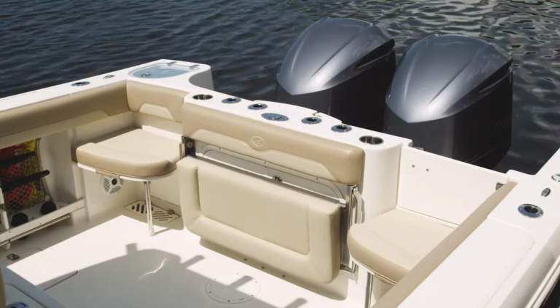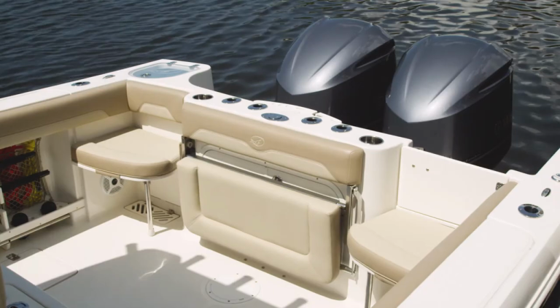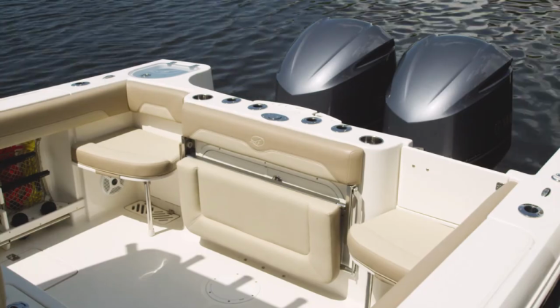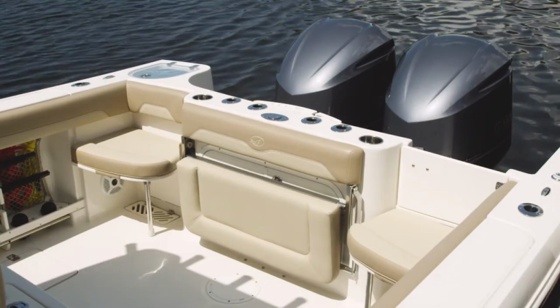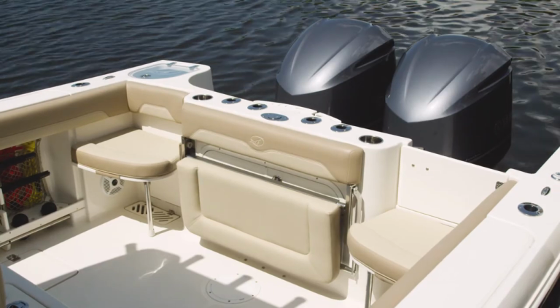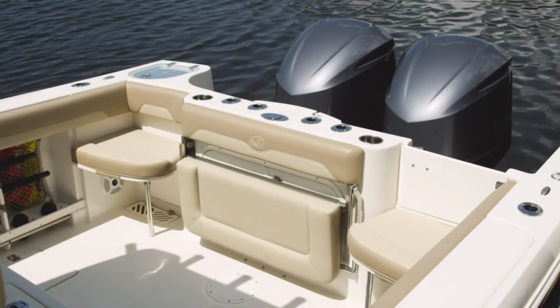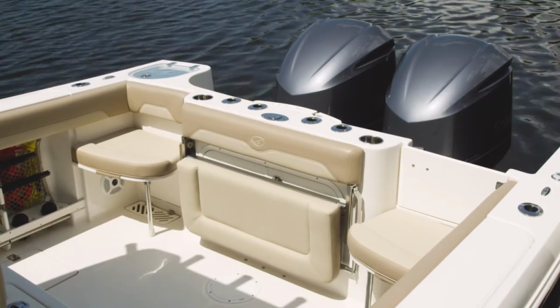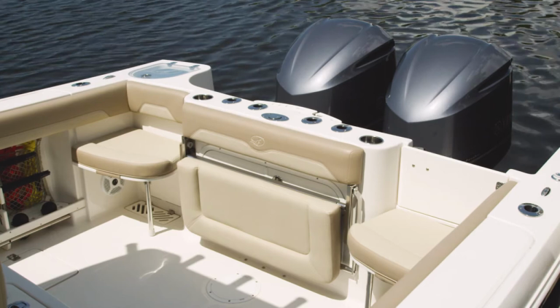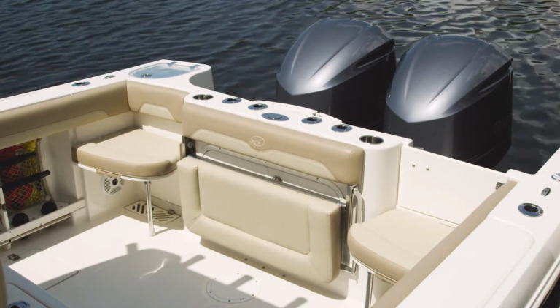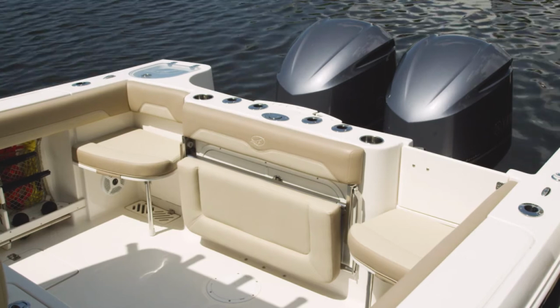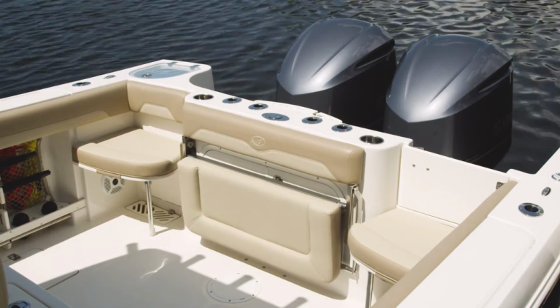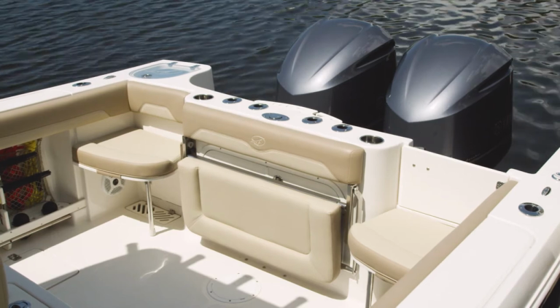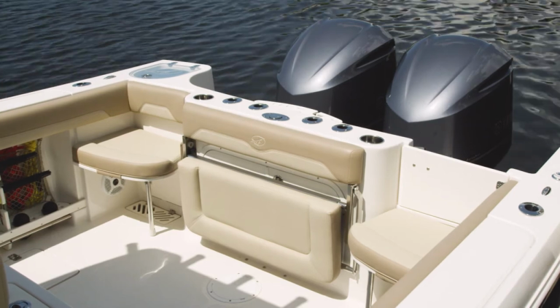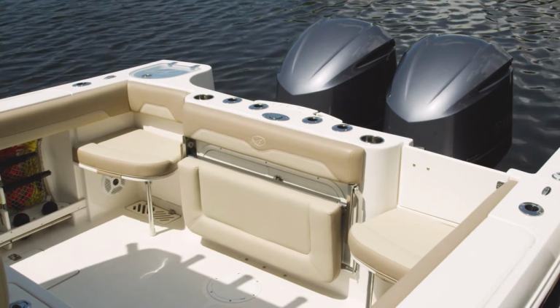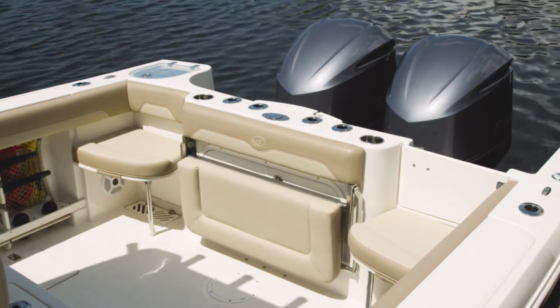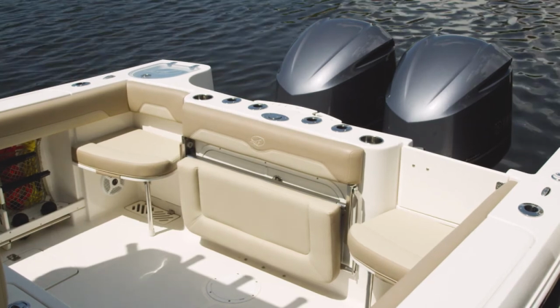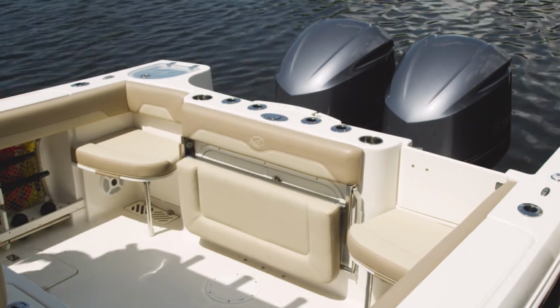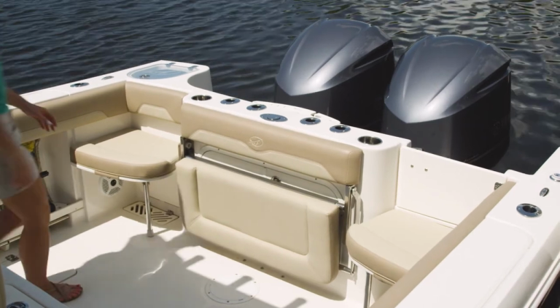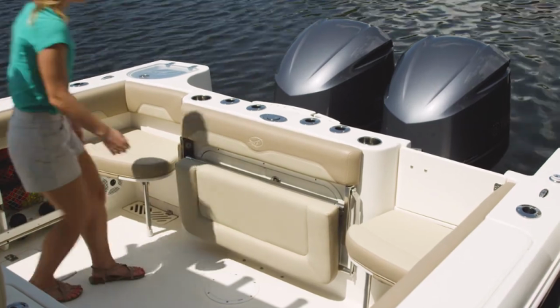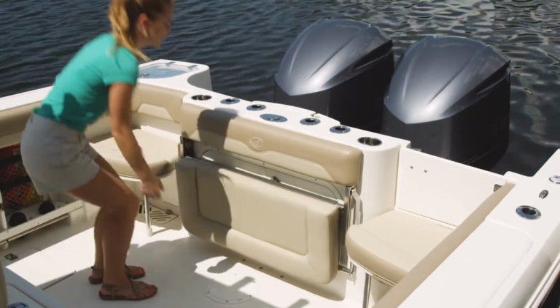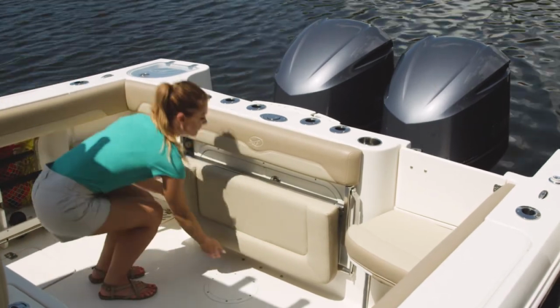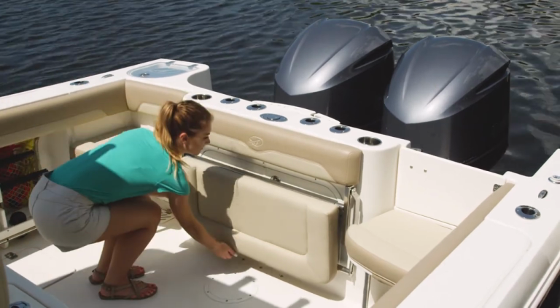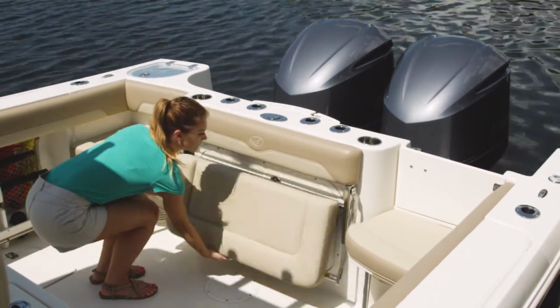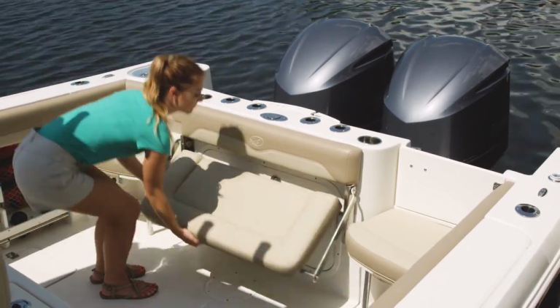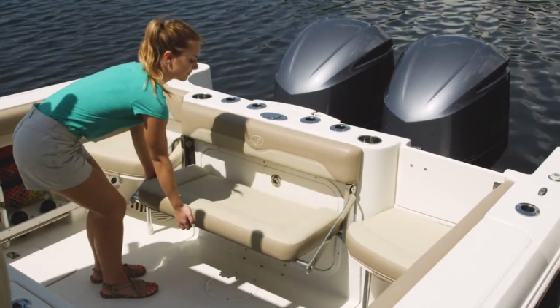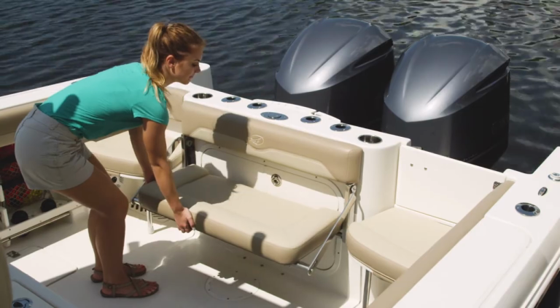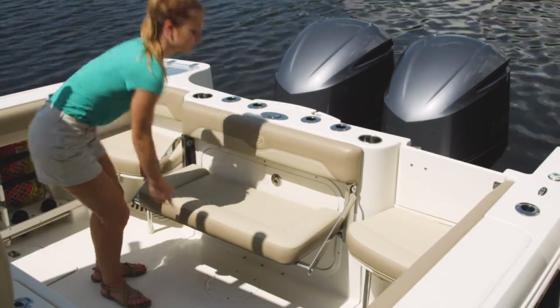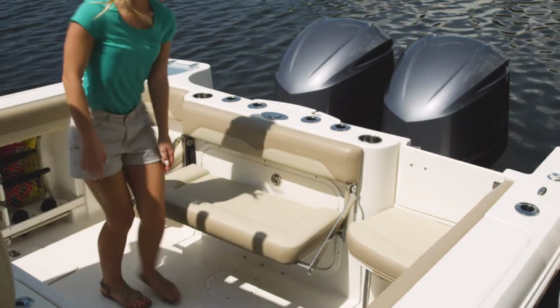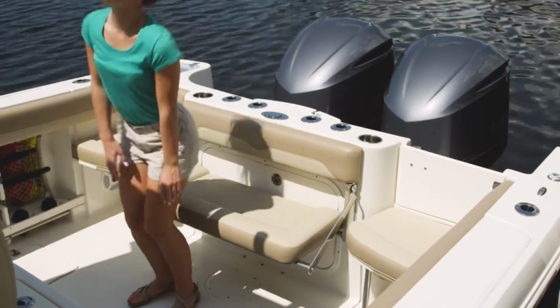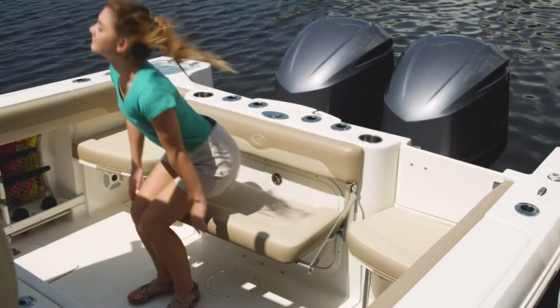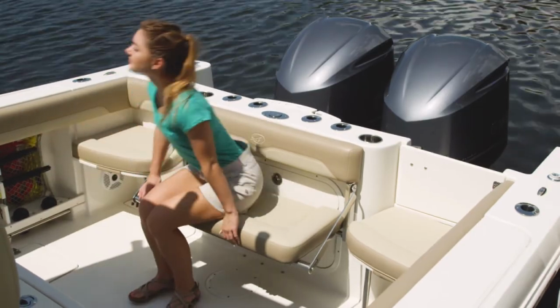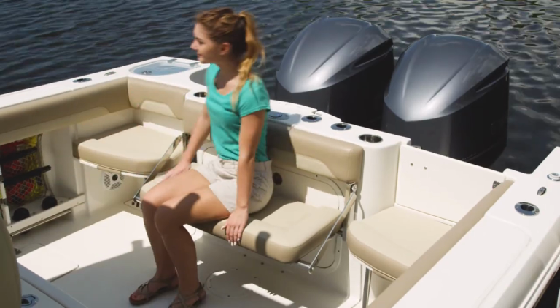The 320cc has optional aft seating for four. You can choose either a rear cooler seat or a fold-up bench seat, in addition to removable corner jump seats.